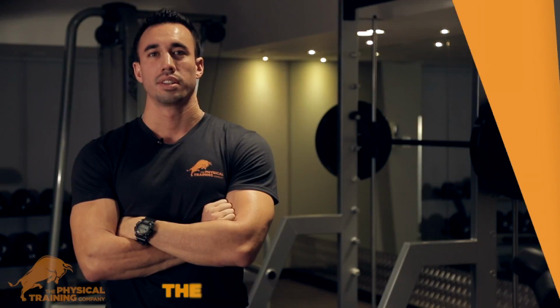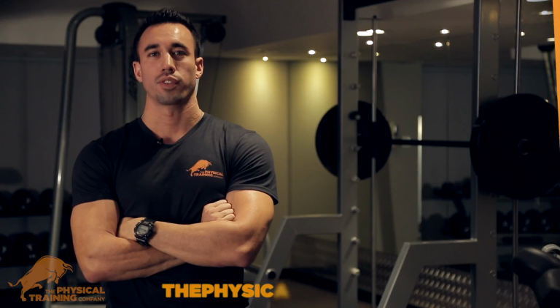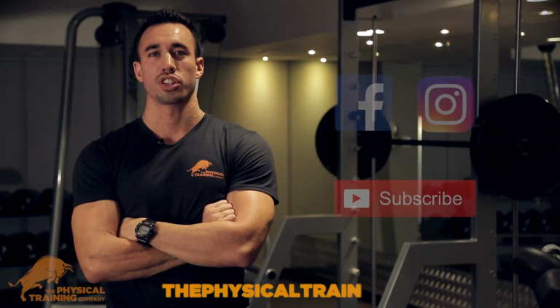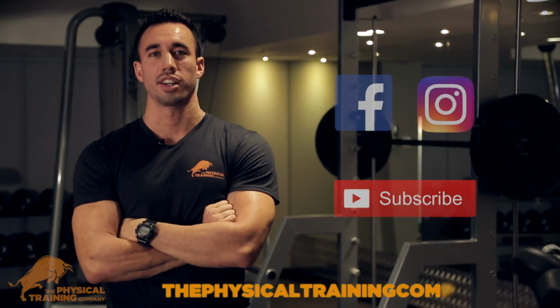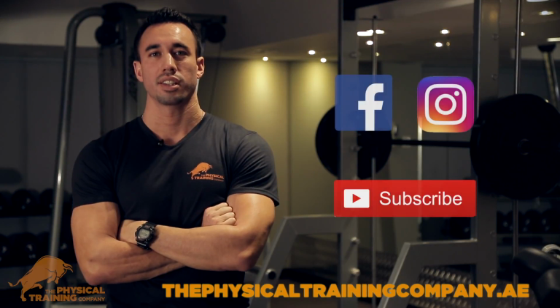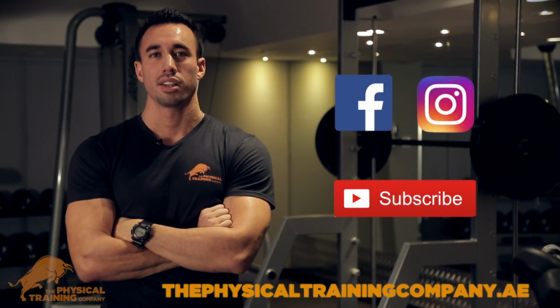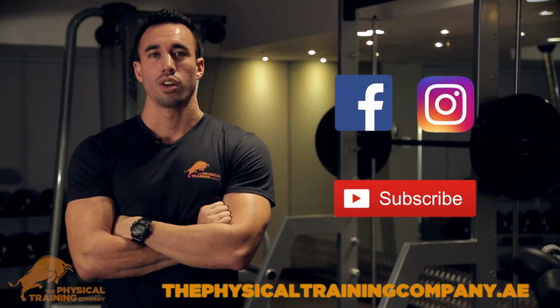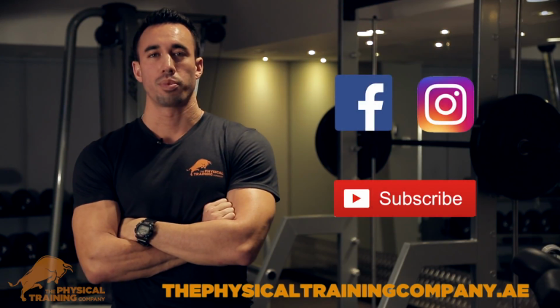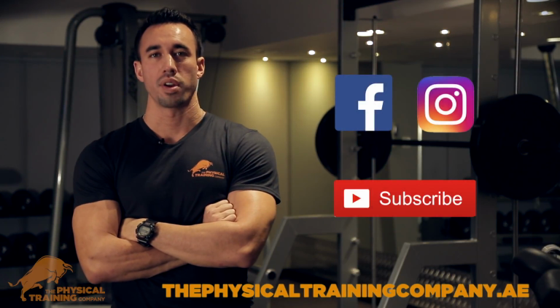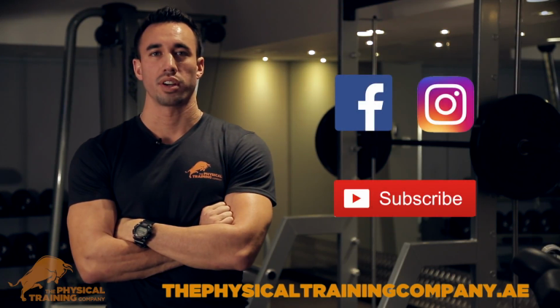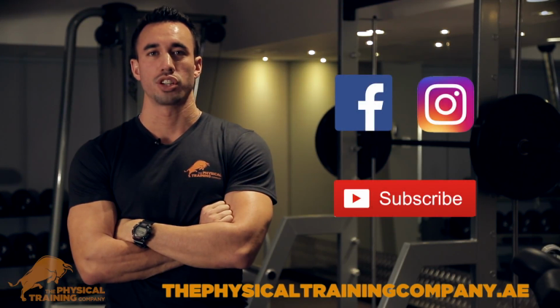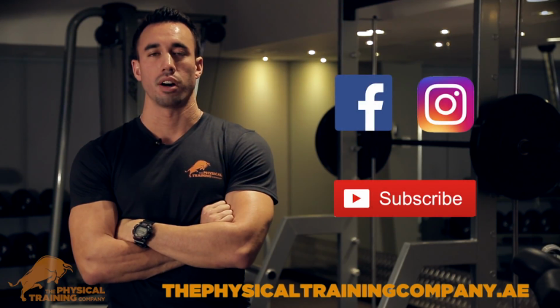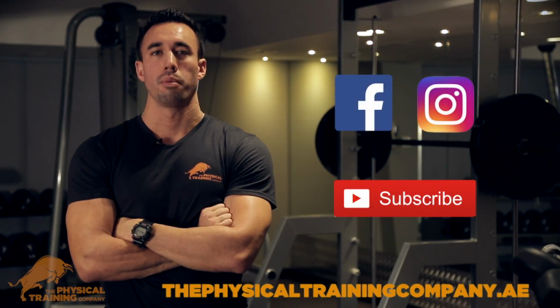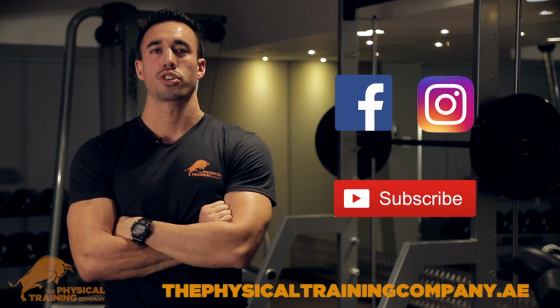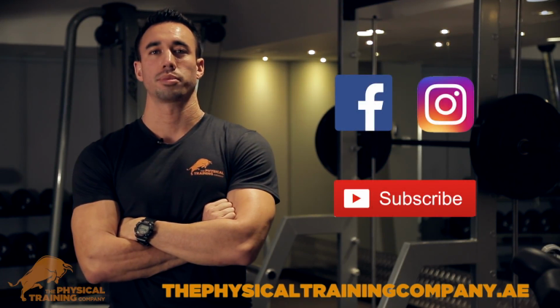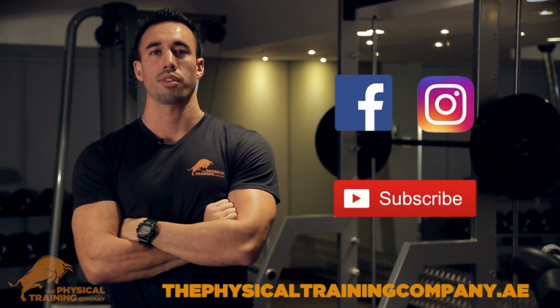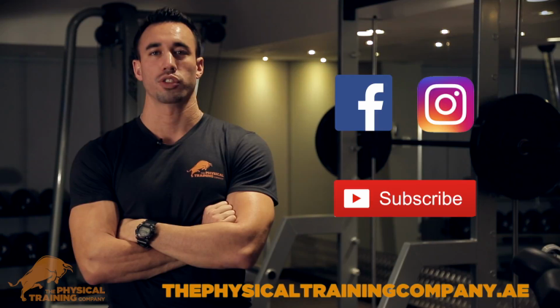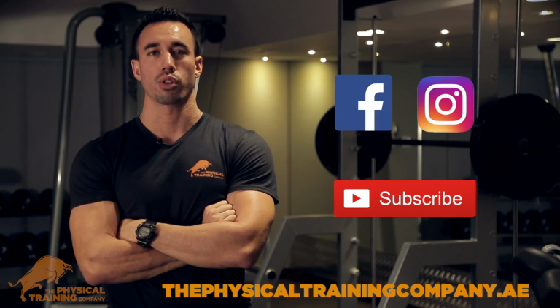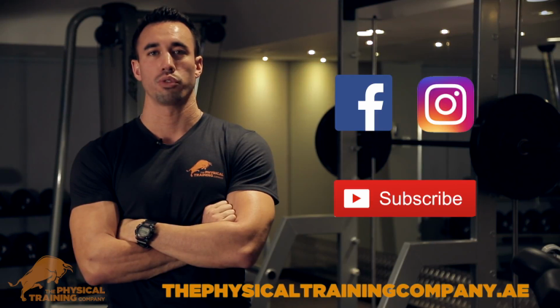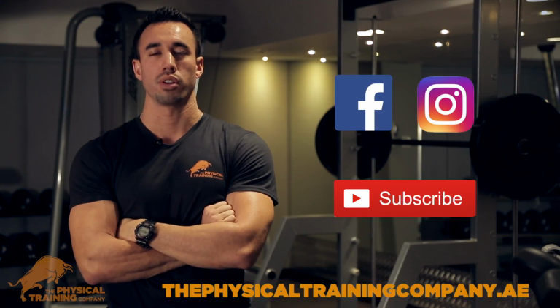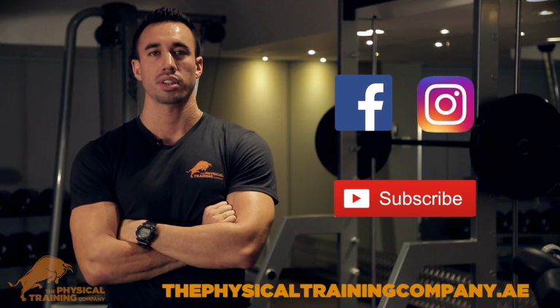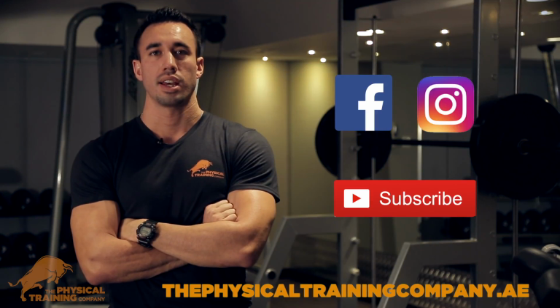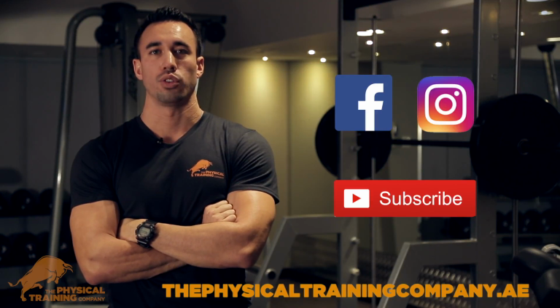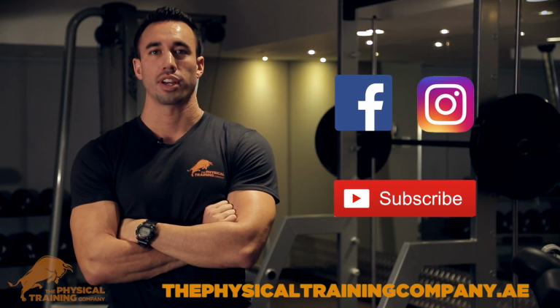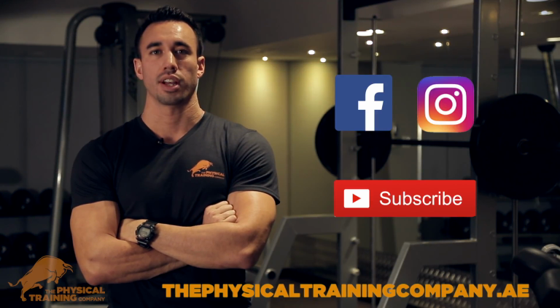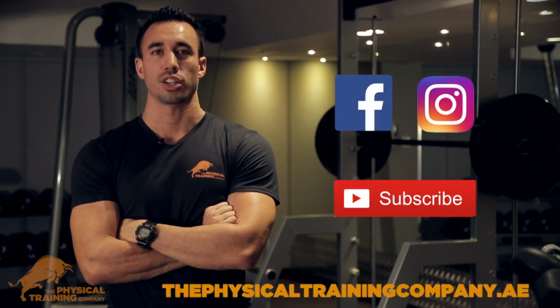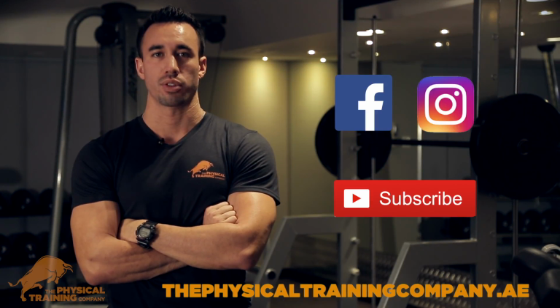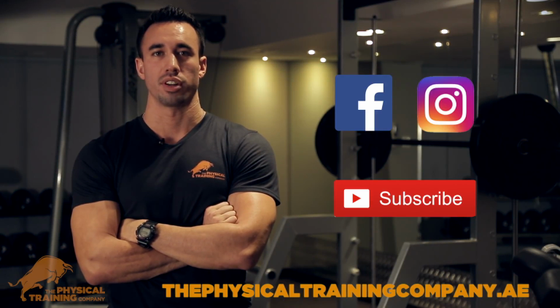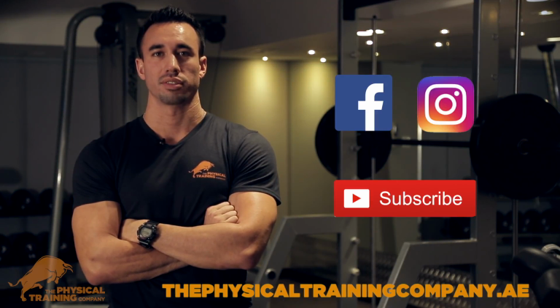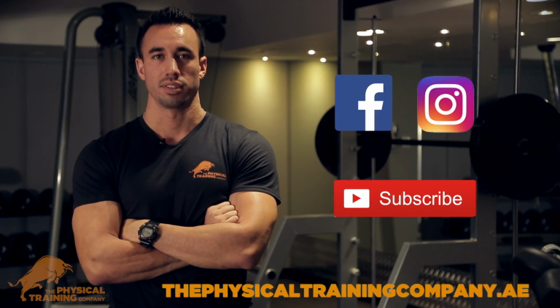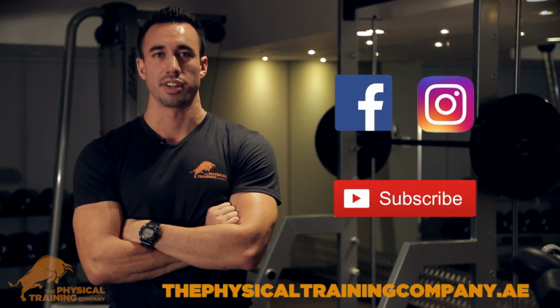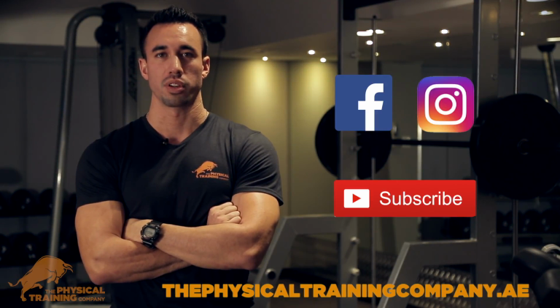Thanks for watching, guys. Hope you're ready to go hit the gym now. Make sure to subscribe for more cool videos and don't forget to like and share with your friends. See you next week!